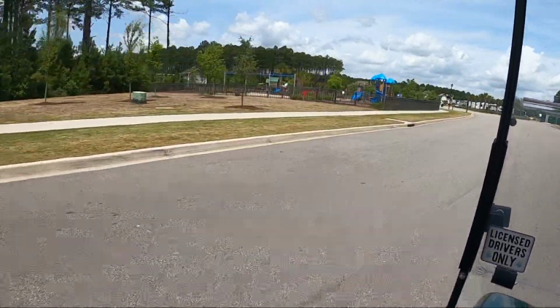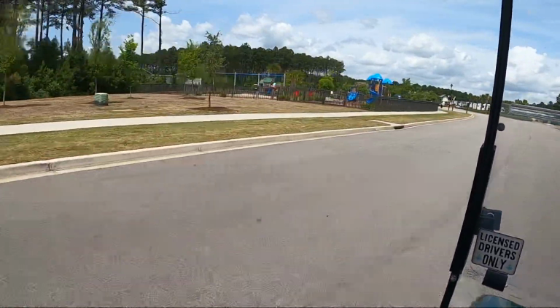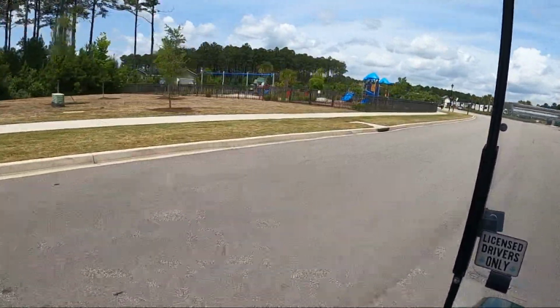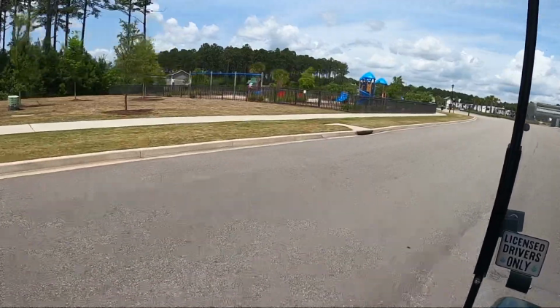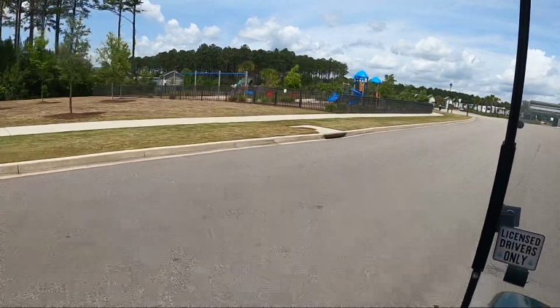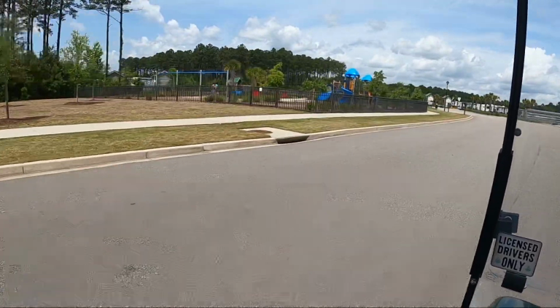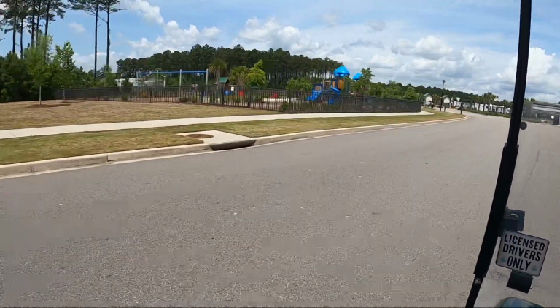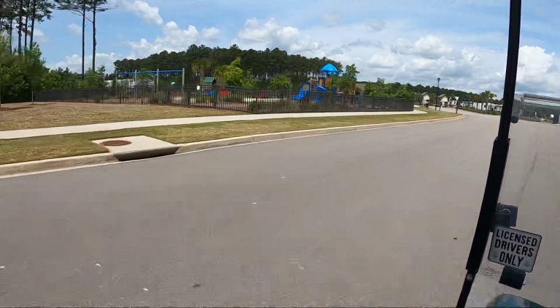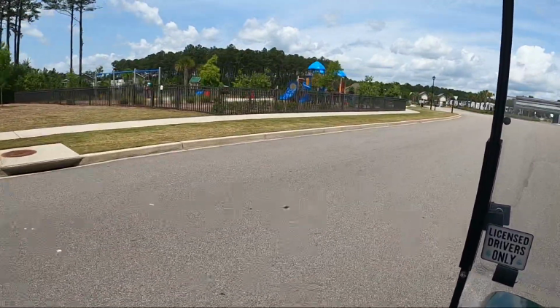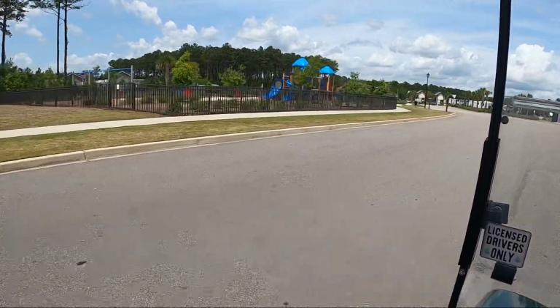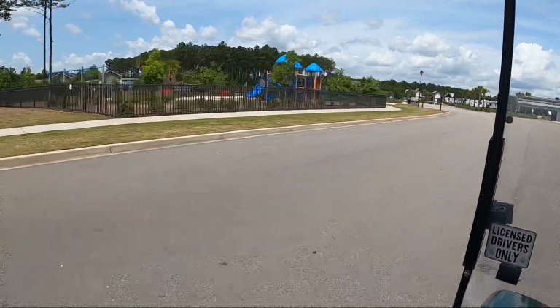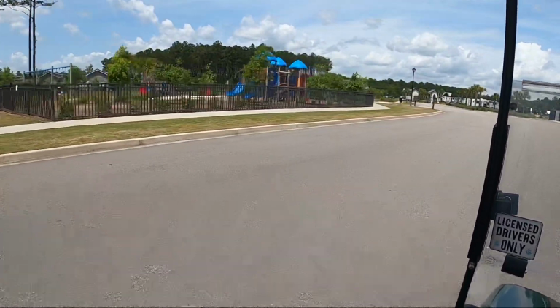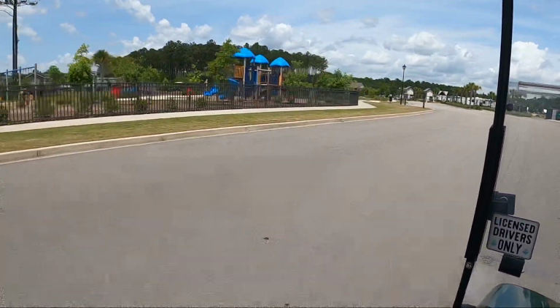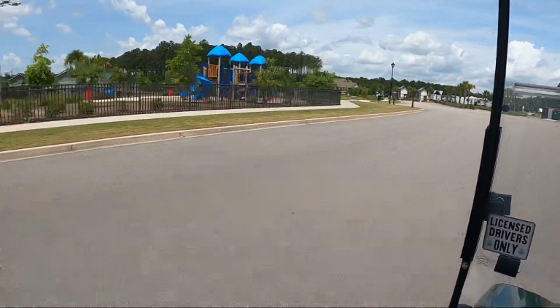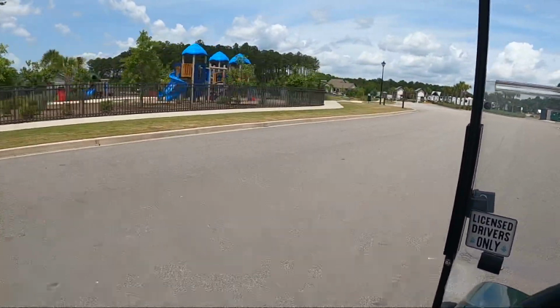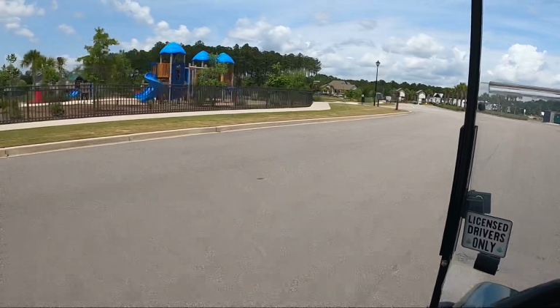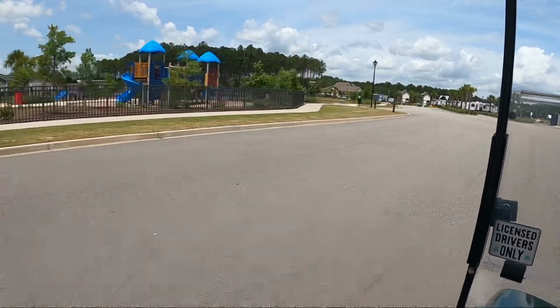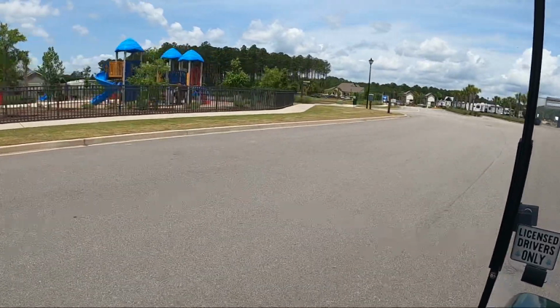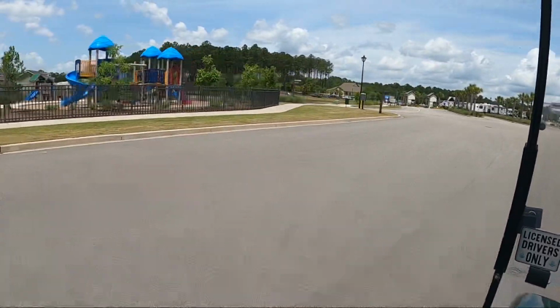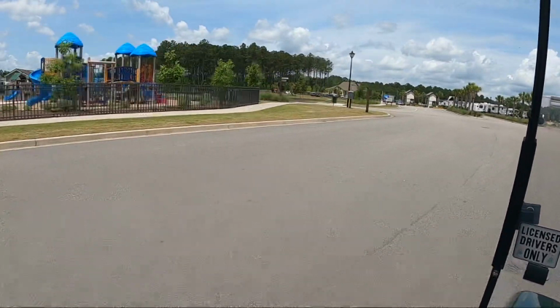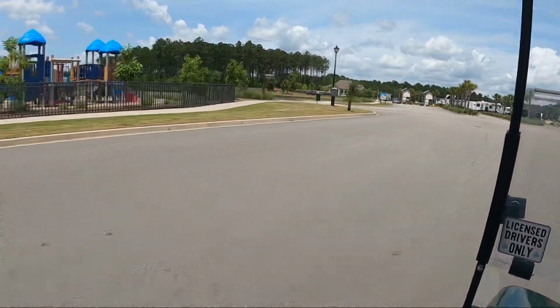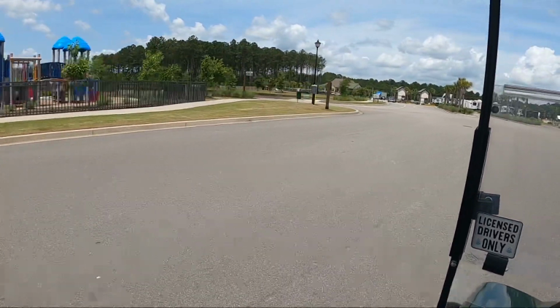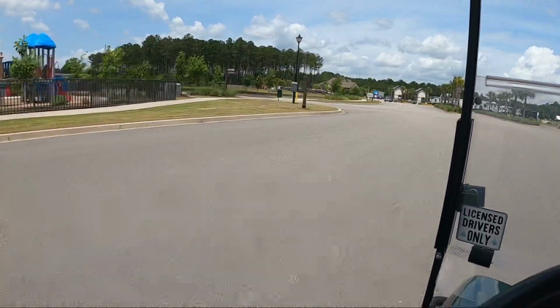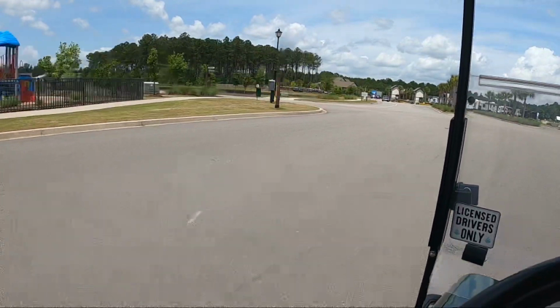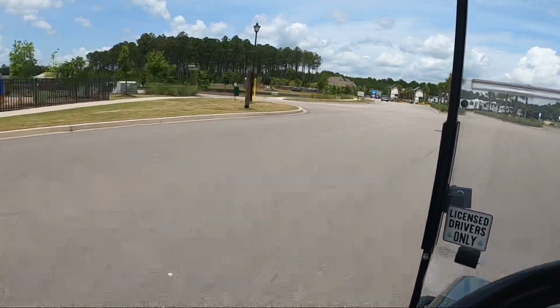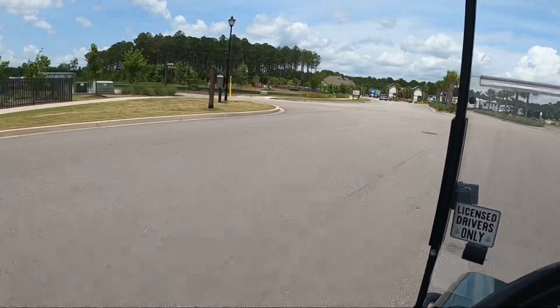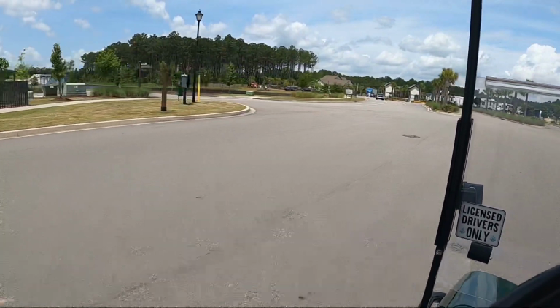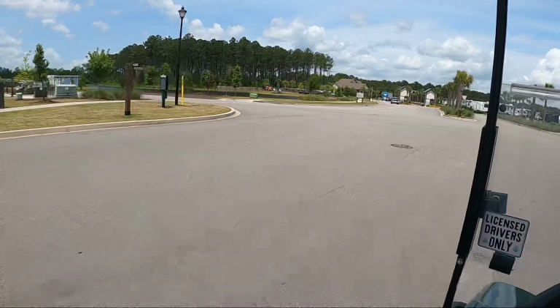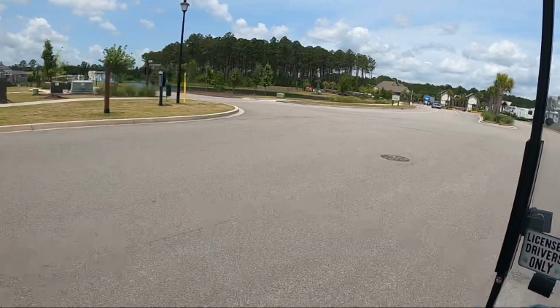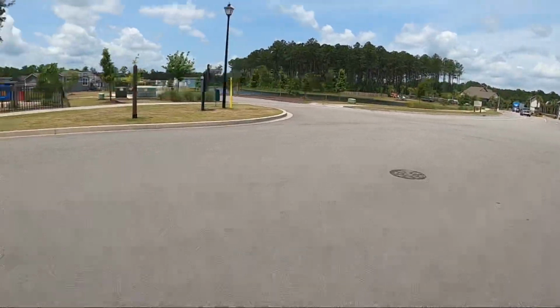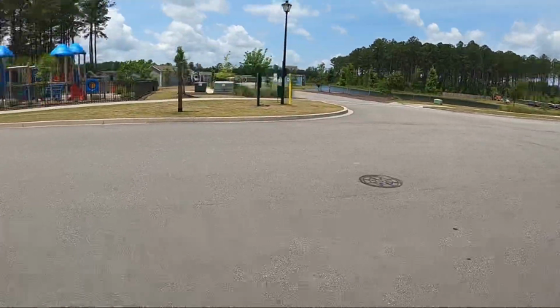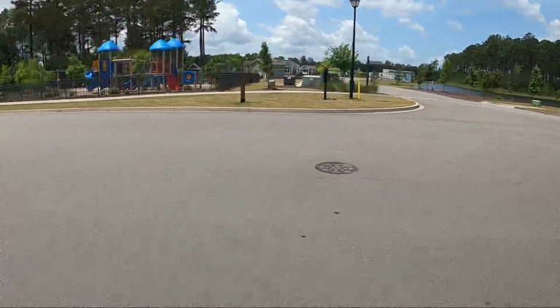They also have pickleball courts, basketball, and cornhole back there — that's all back in there.